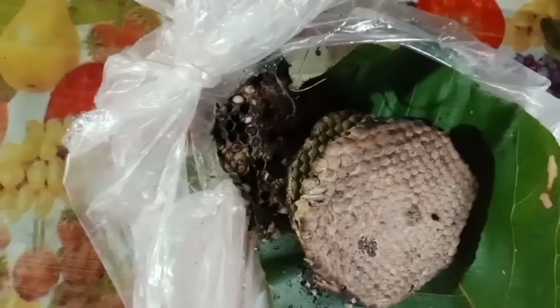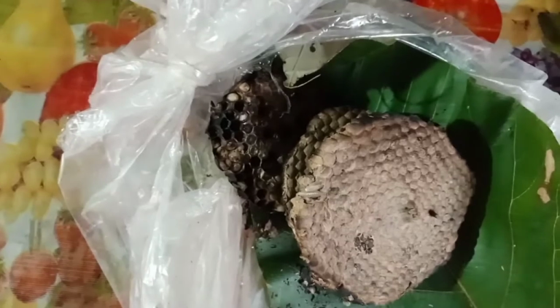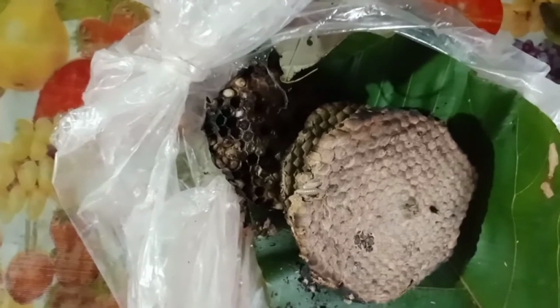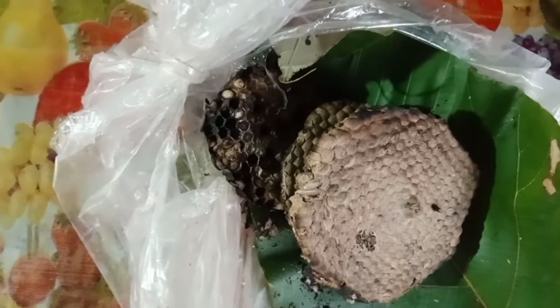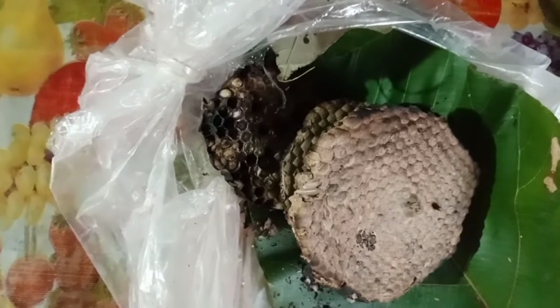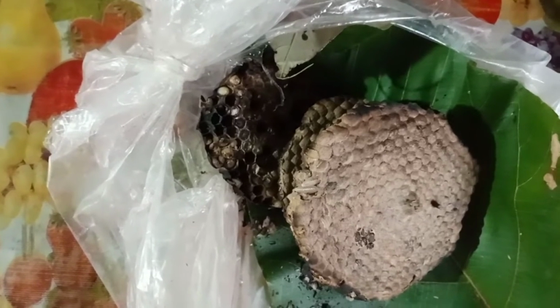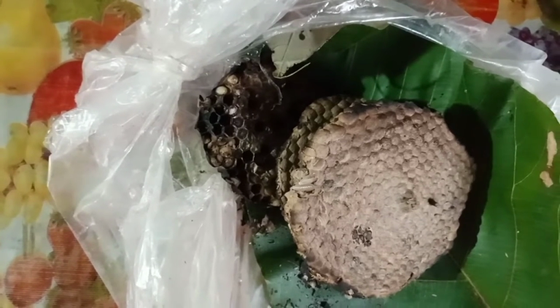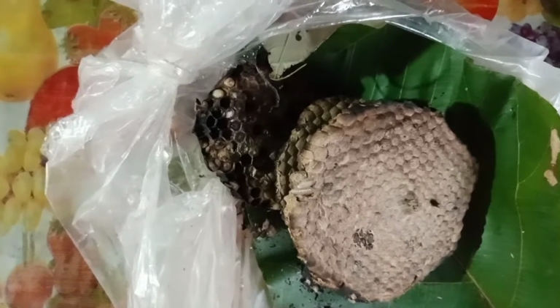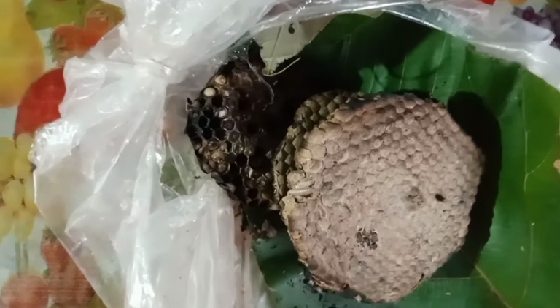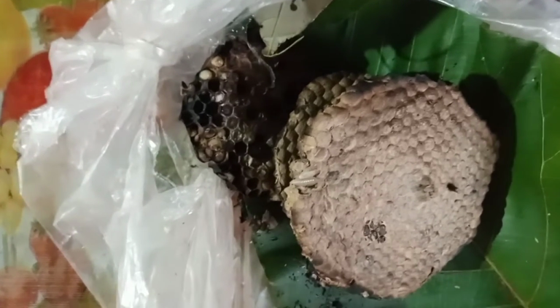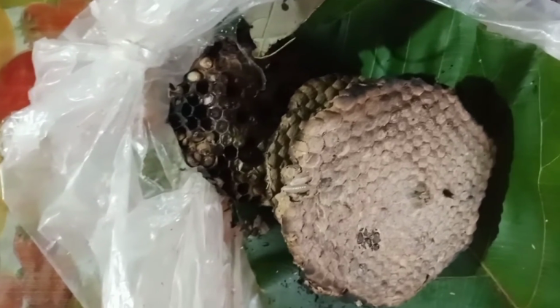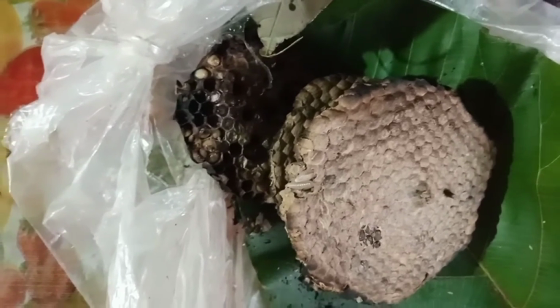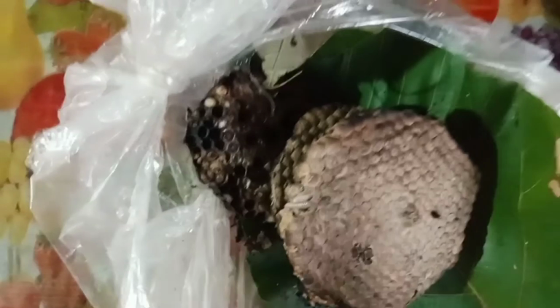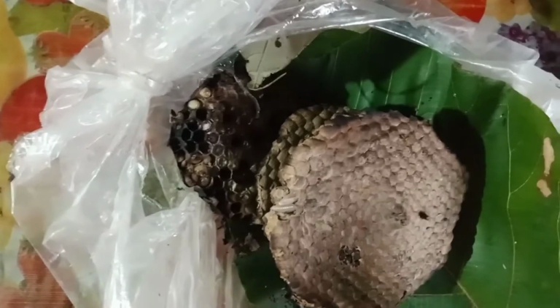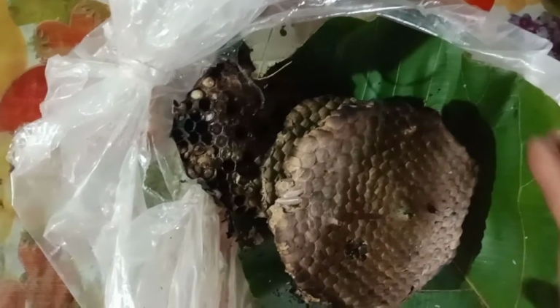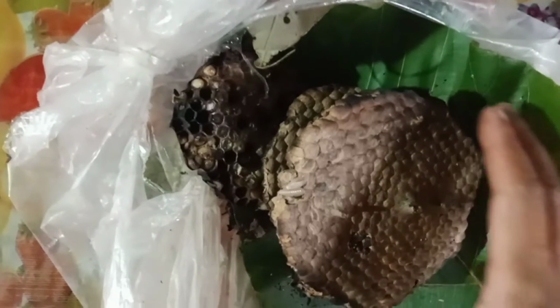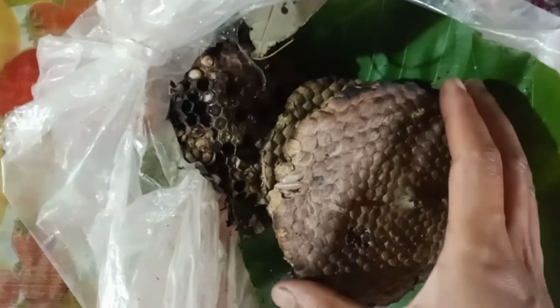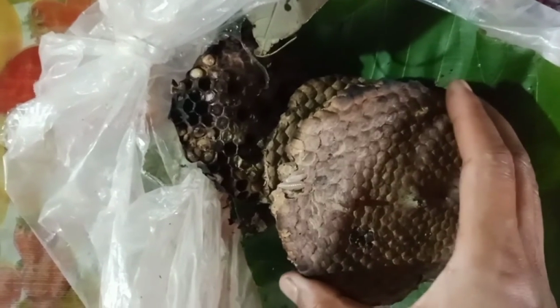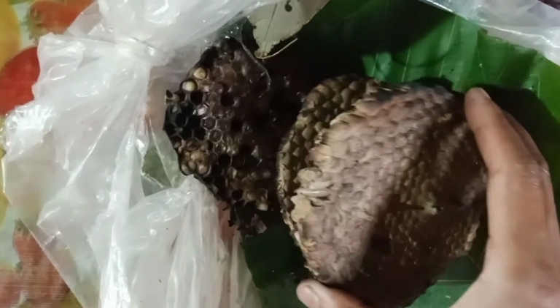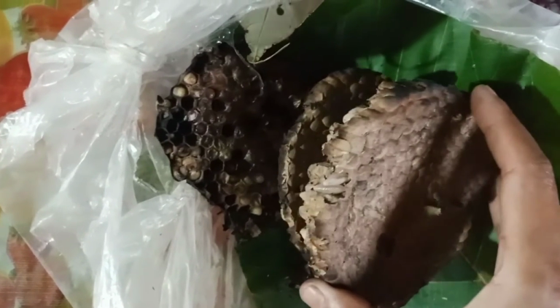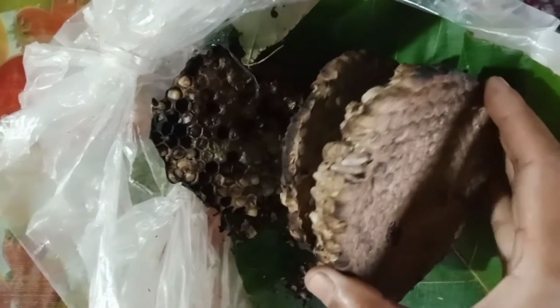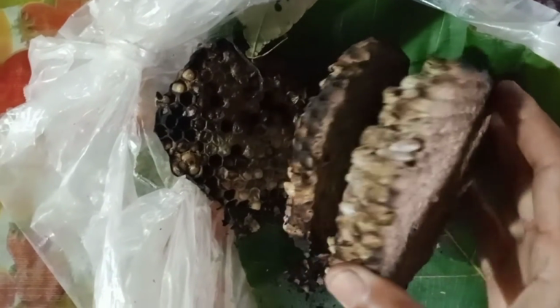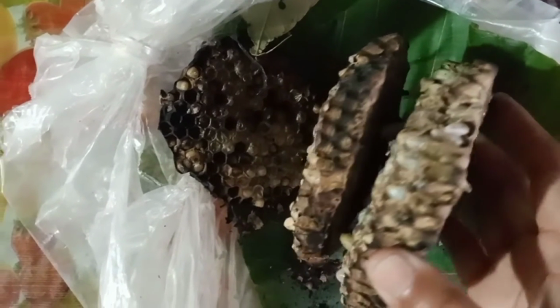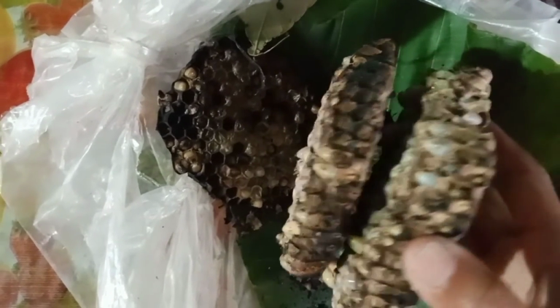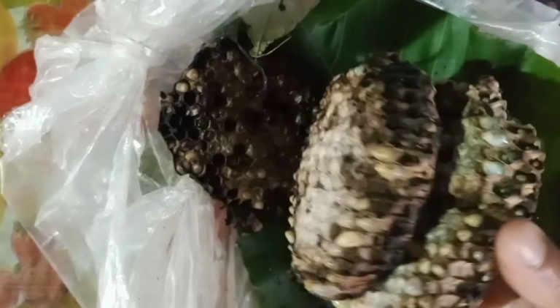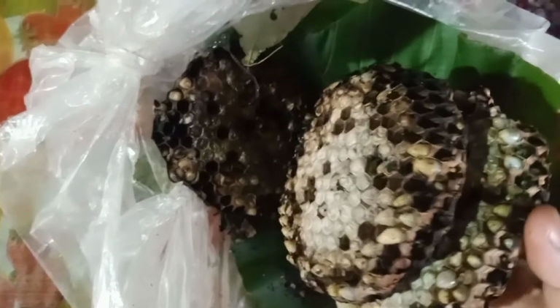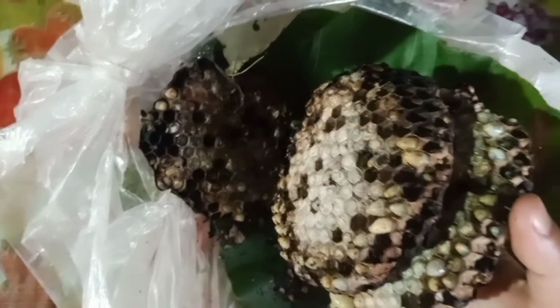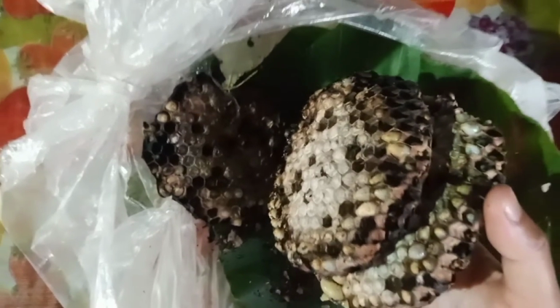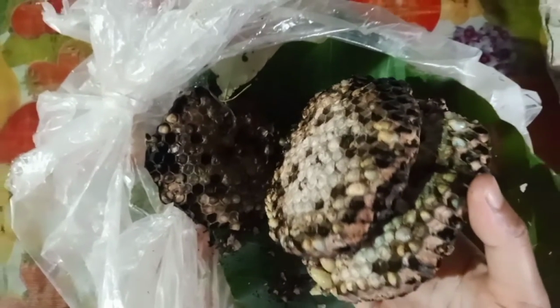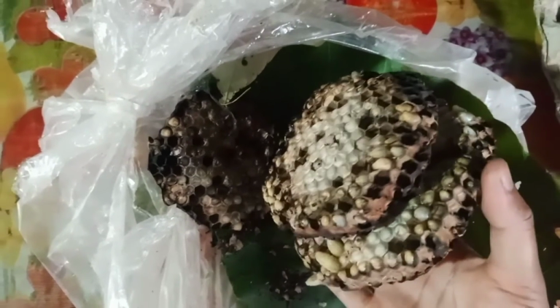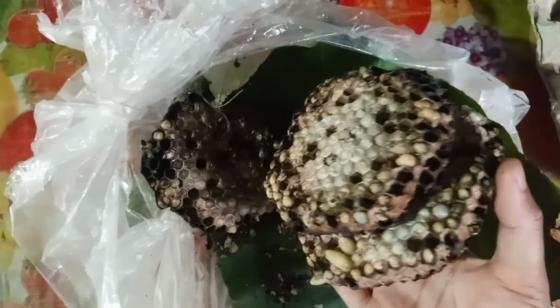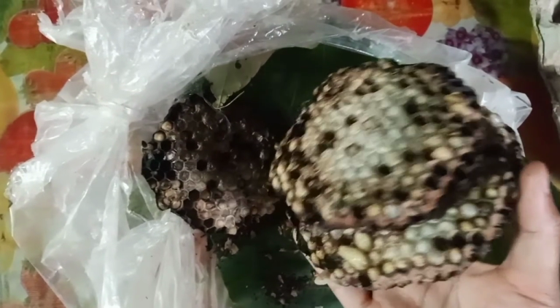Hello guys, welcome back to my channel. Namaste. I'm going to talk to you today. I'm going to show you how to cook this.